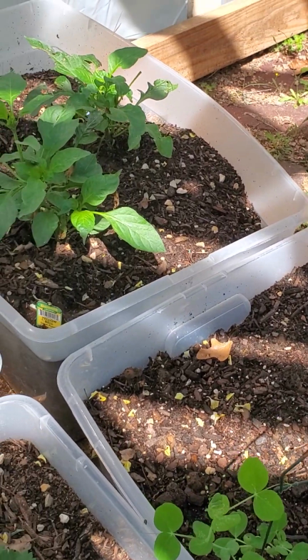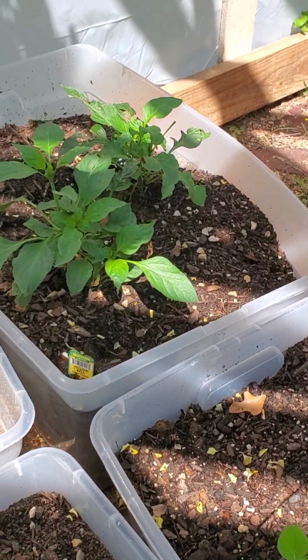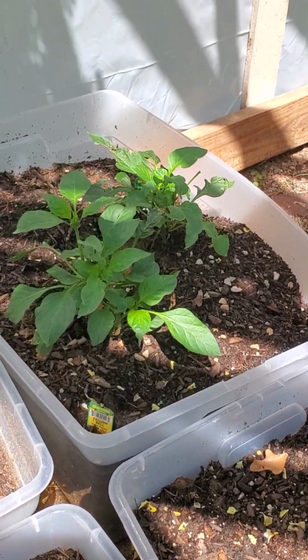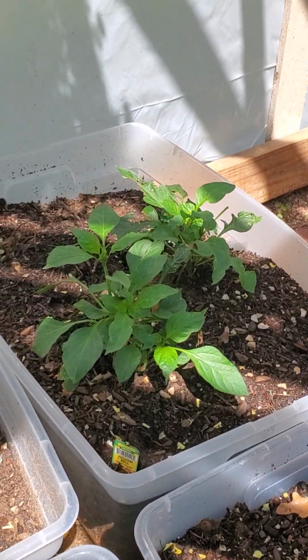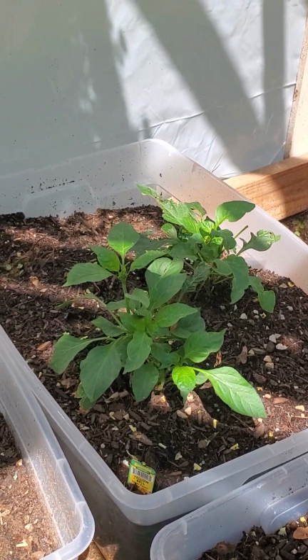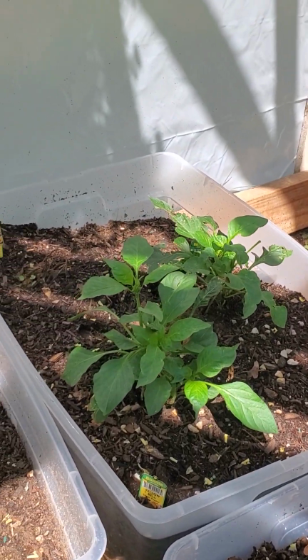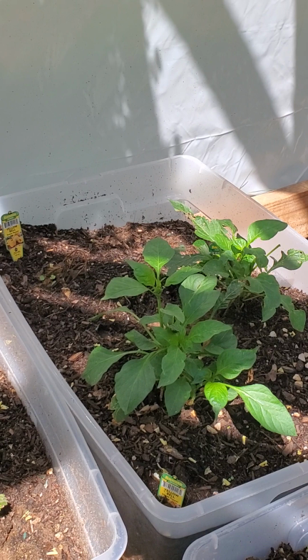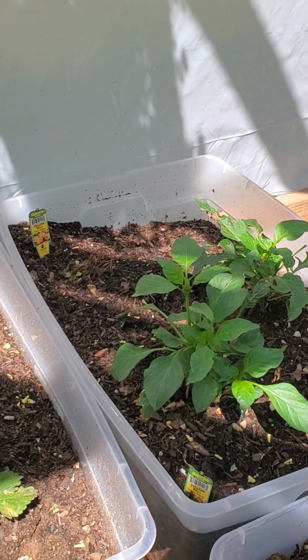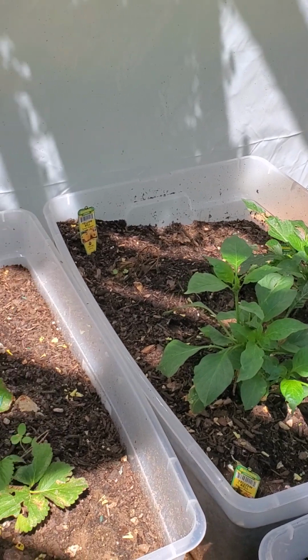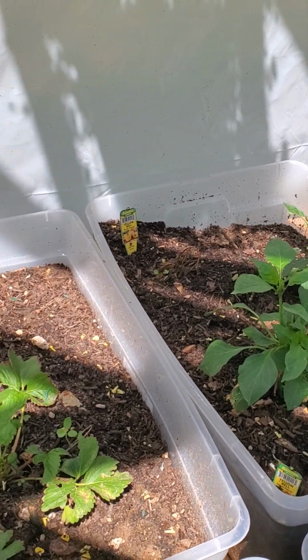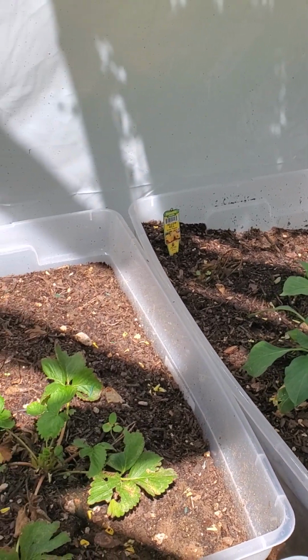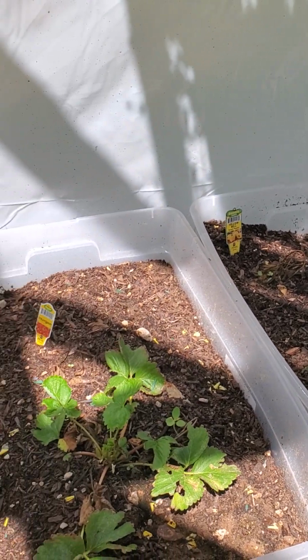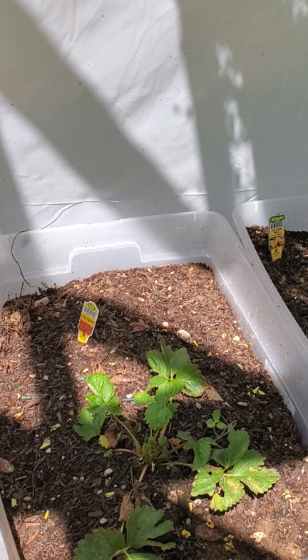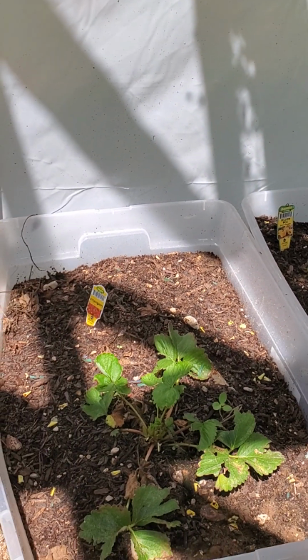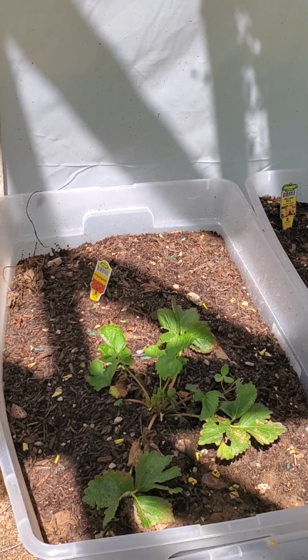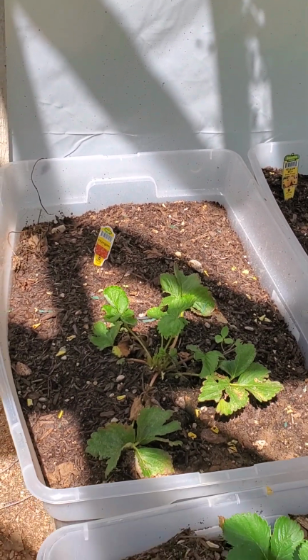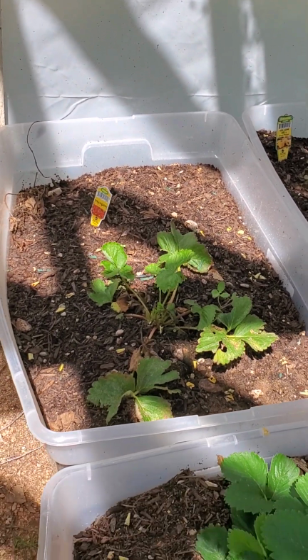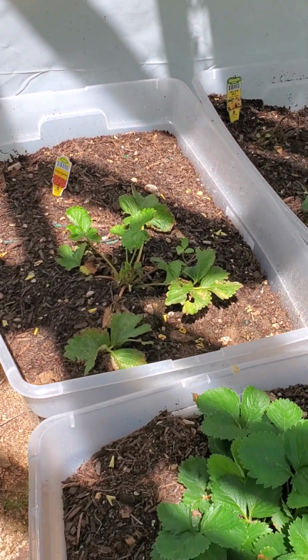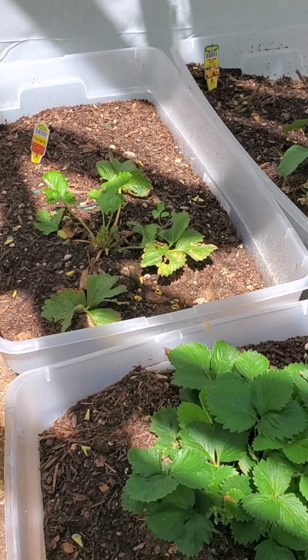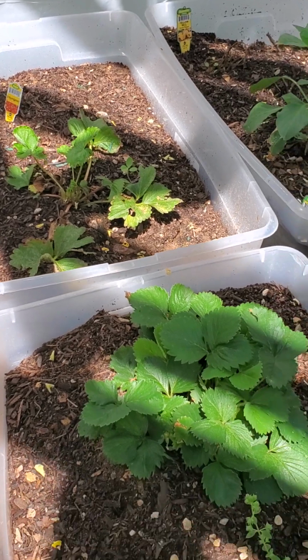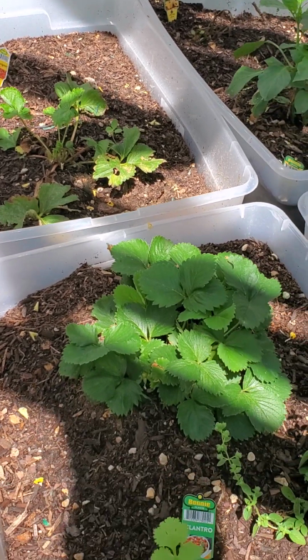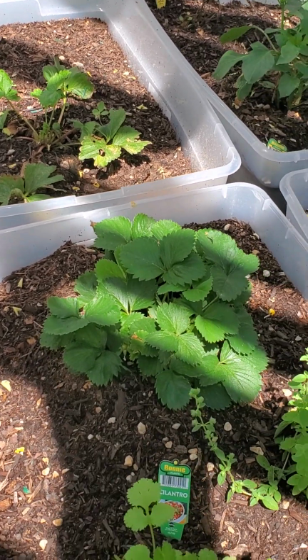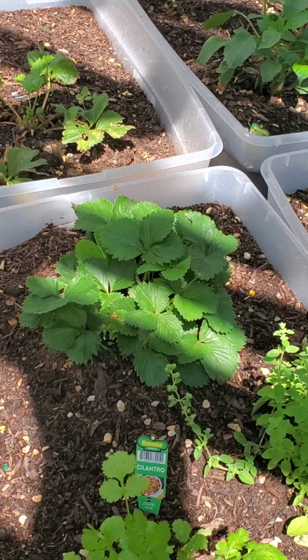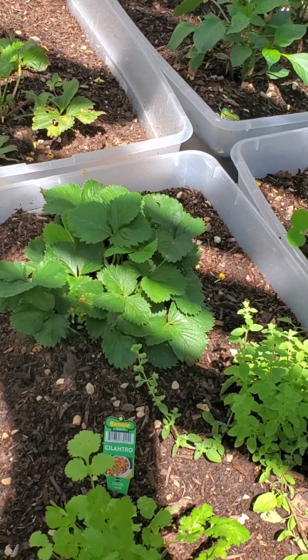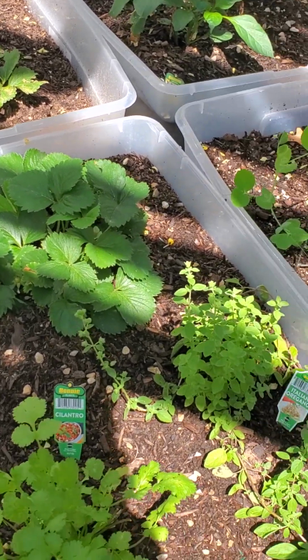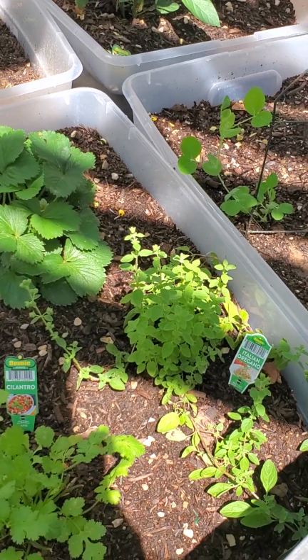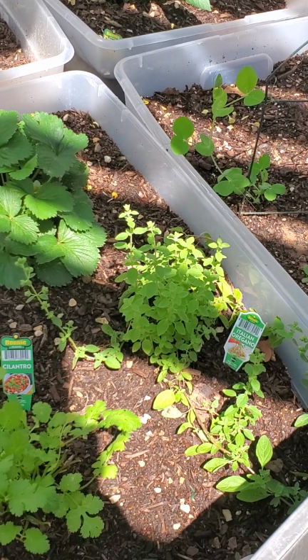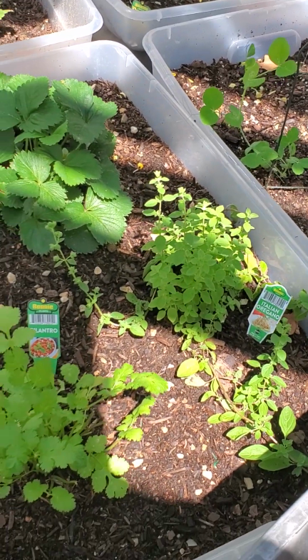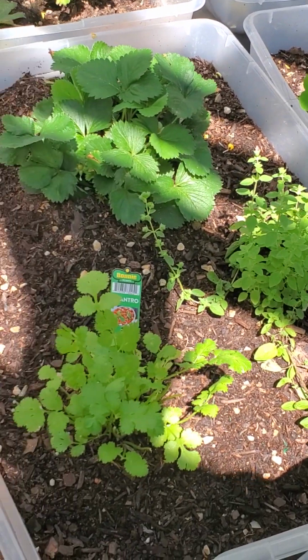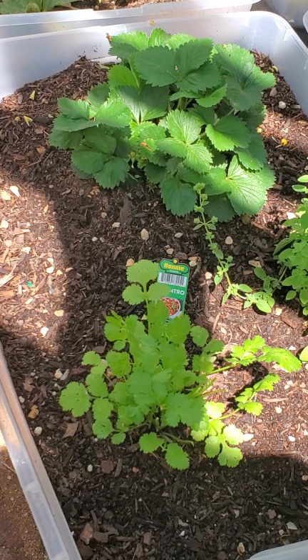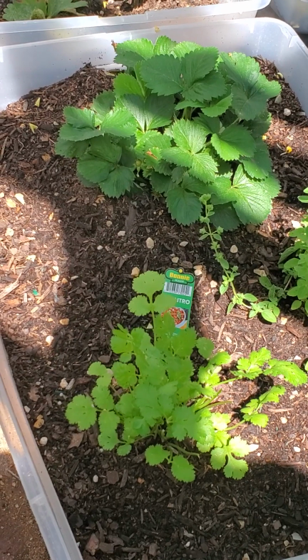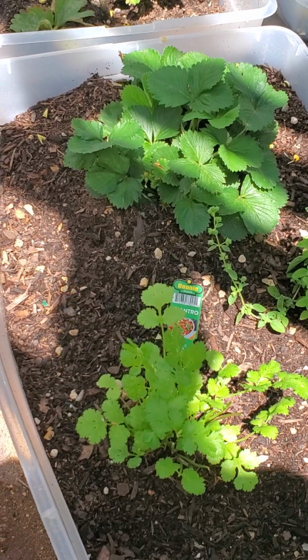We've got bell peppers. Did you know bell pepper leaves are edible? Yum yum. The strawberries are looking good — a couple of strawberries going on. We've got some oregano and cilantro that we've already harvested.